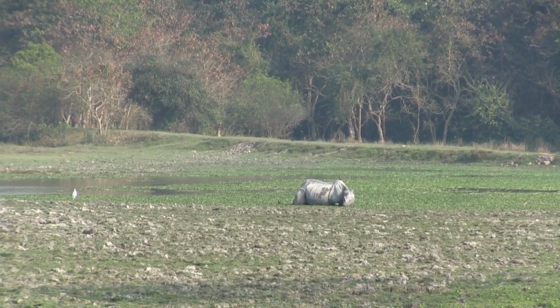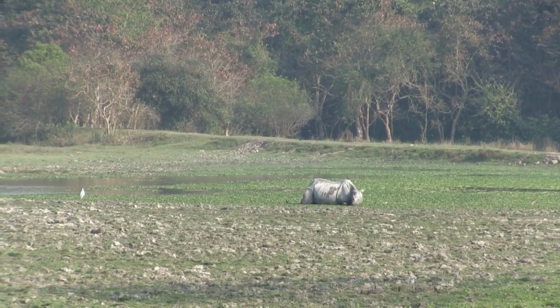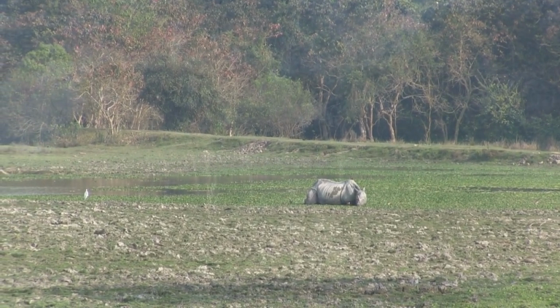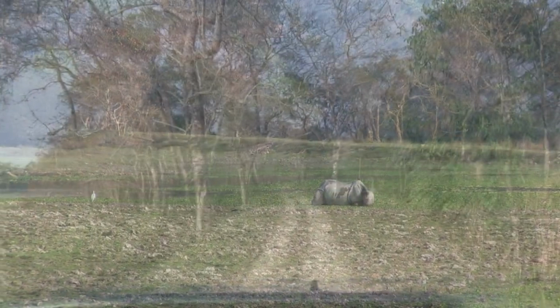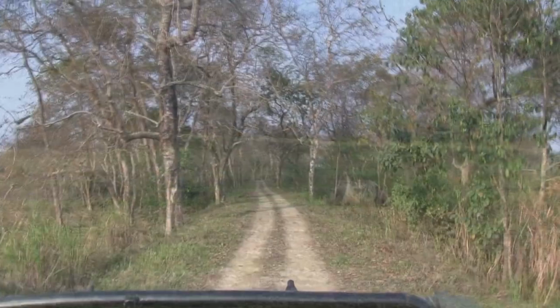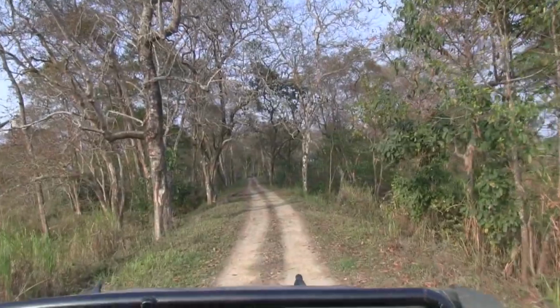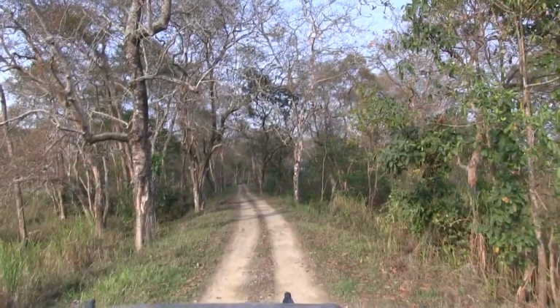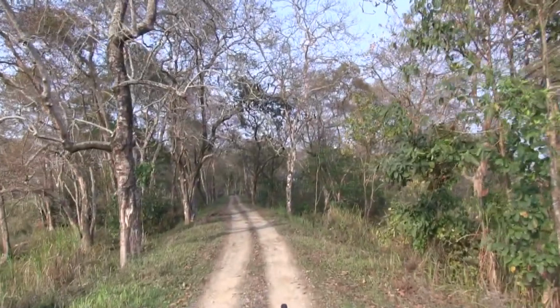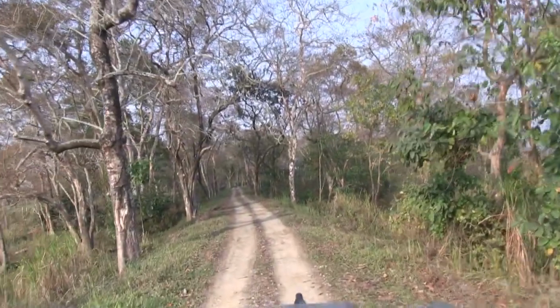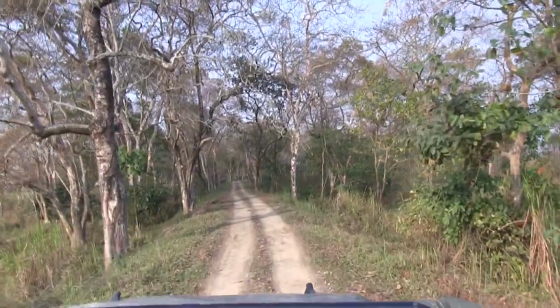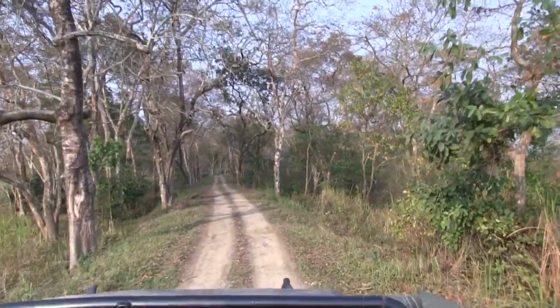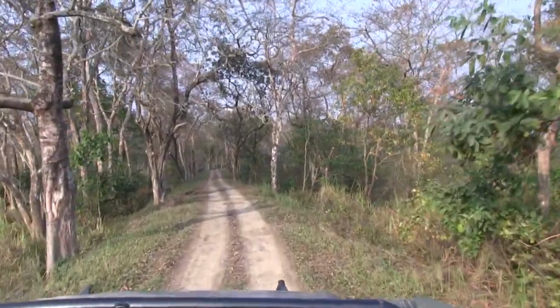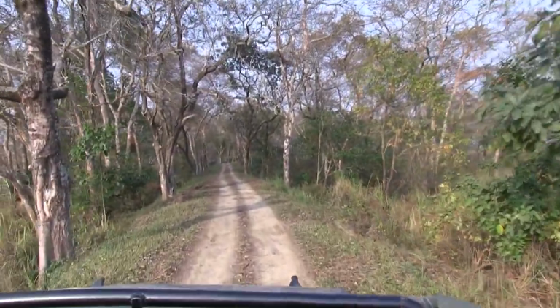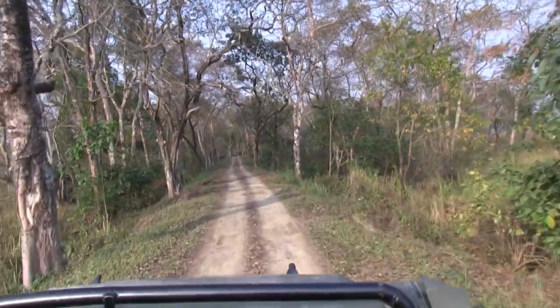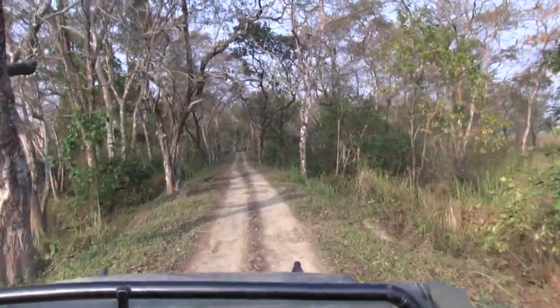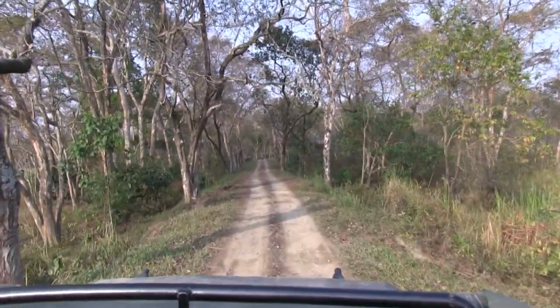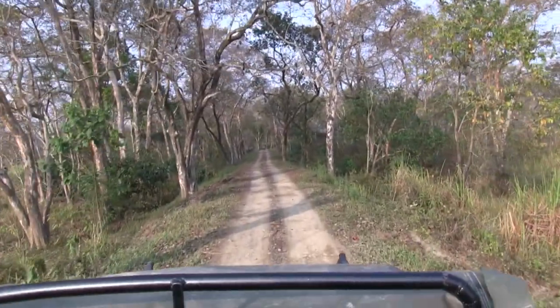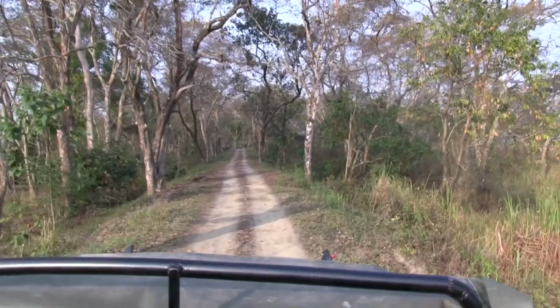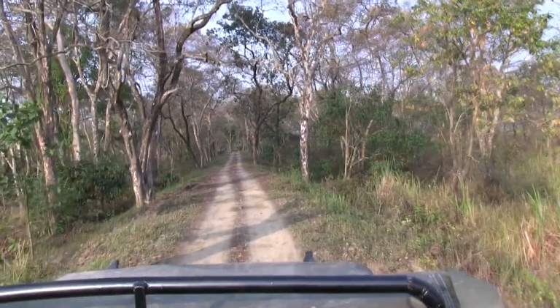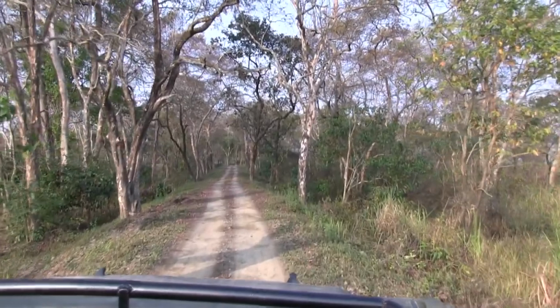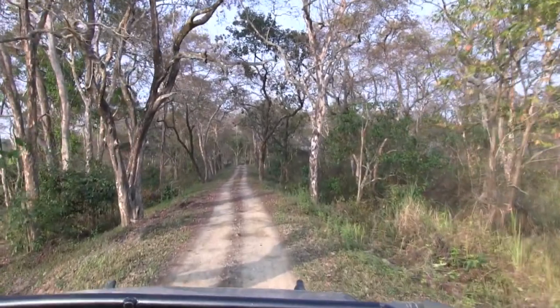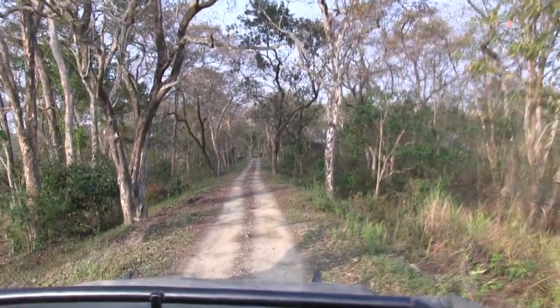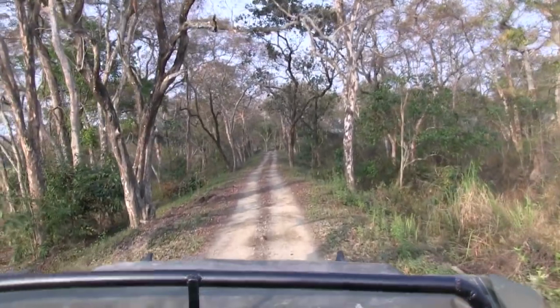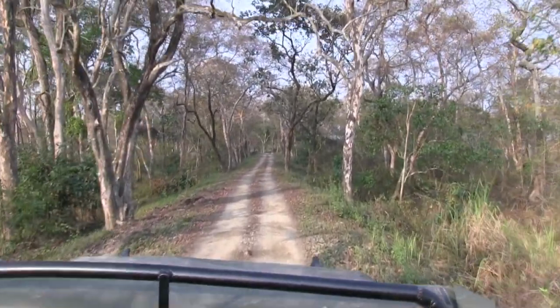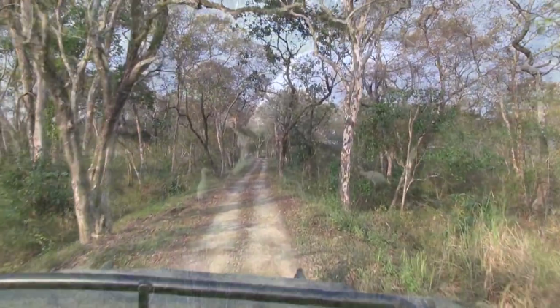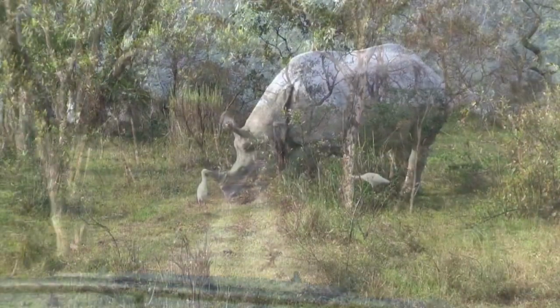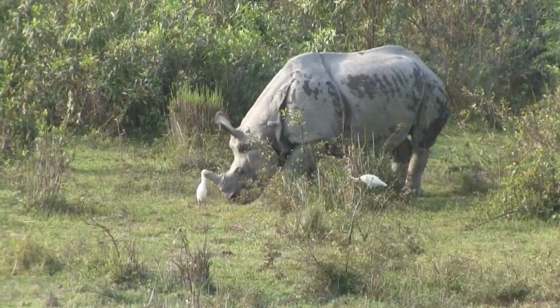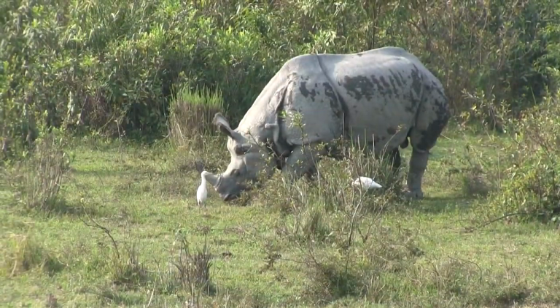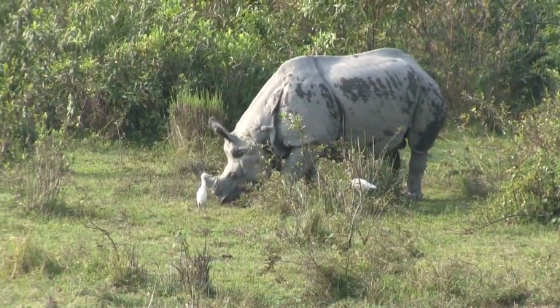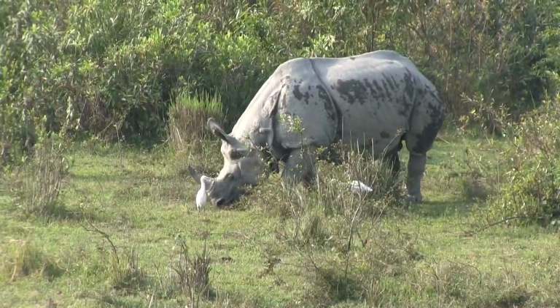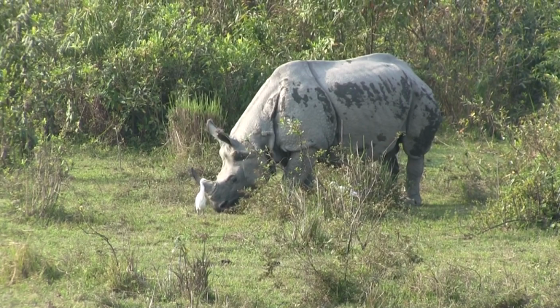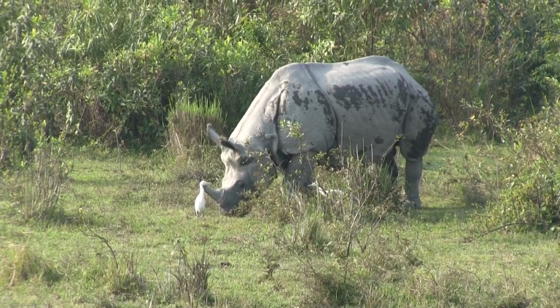Let's take to the road some more and maybe we'll find a tiger. That would be amazing. But until then we can for sure enjoy another rhino sighting.